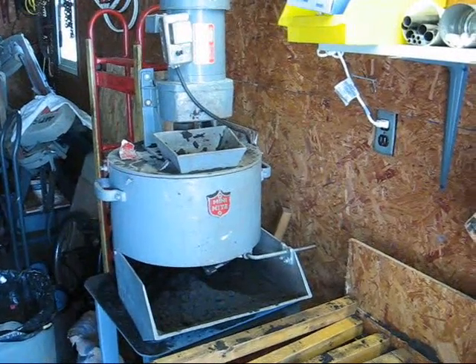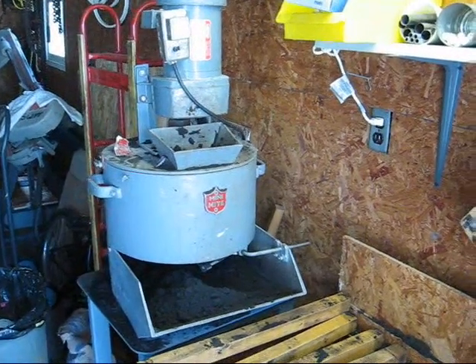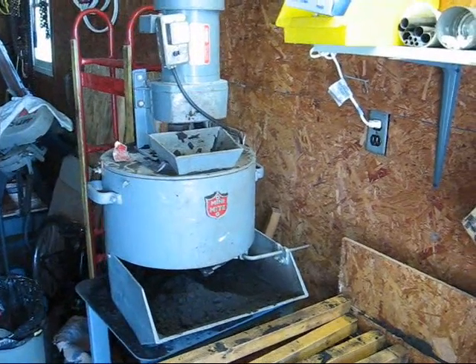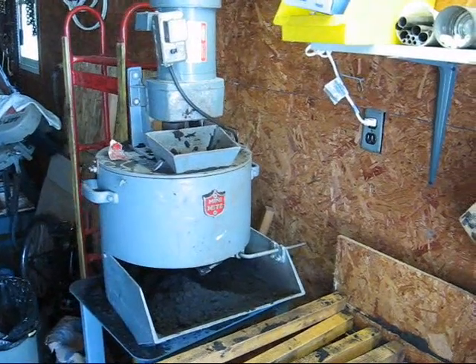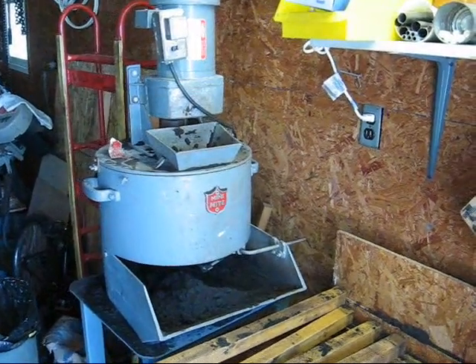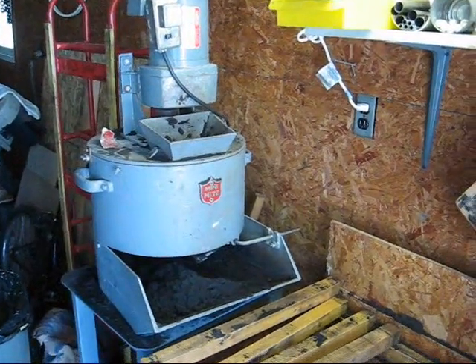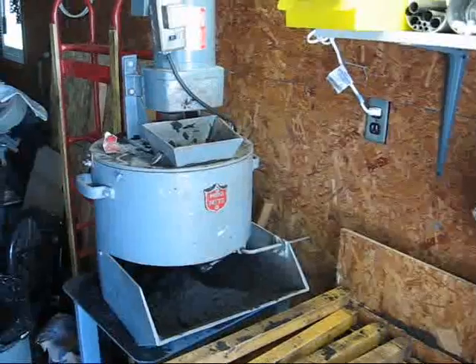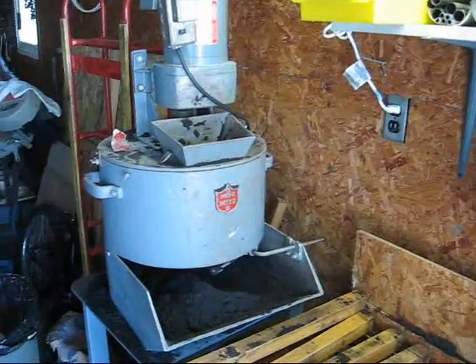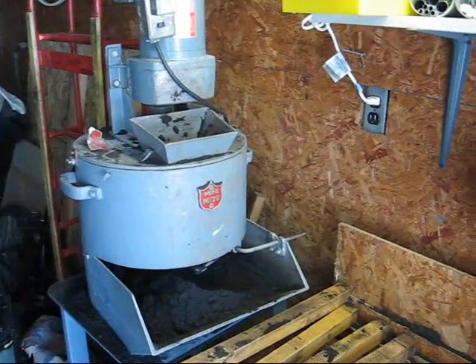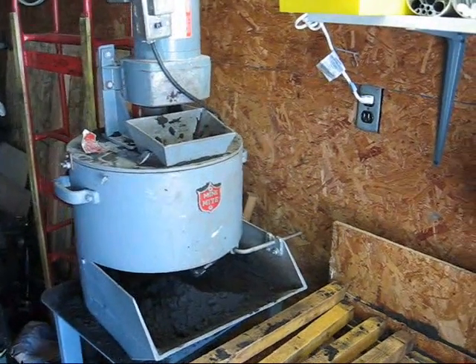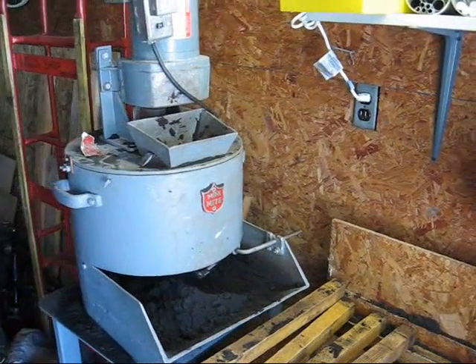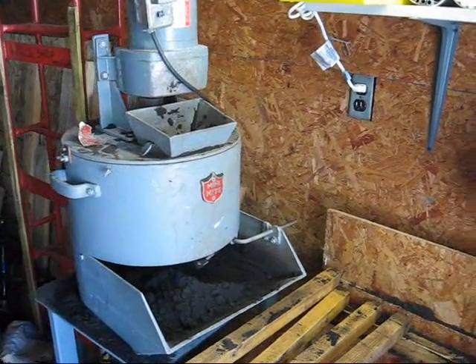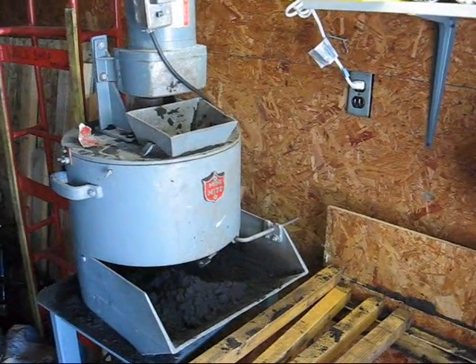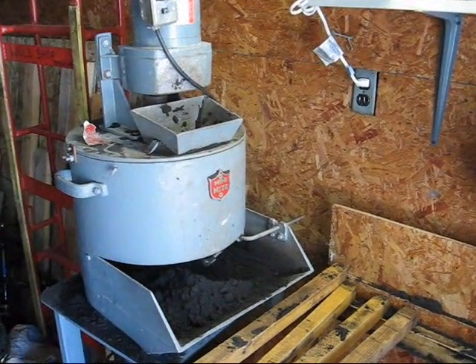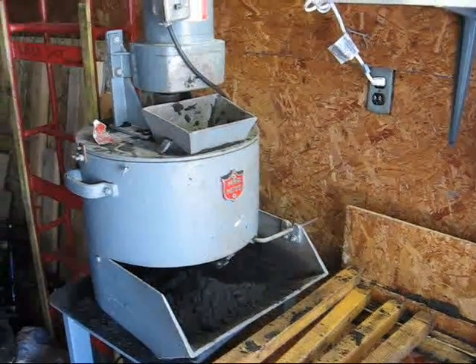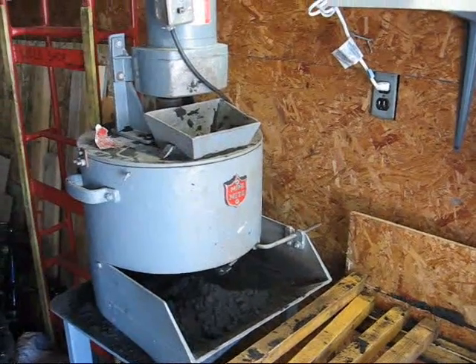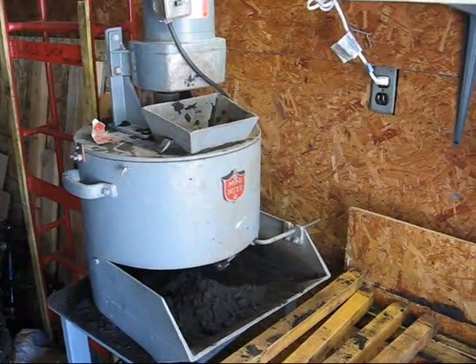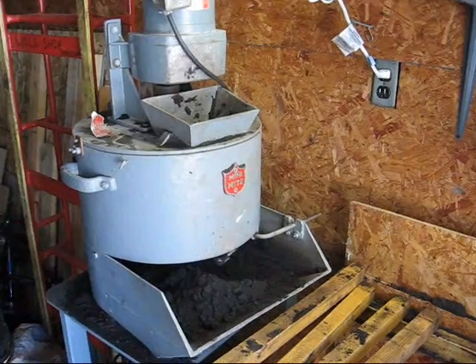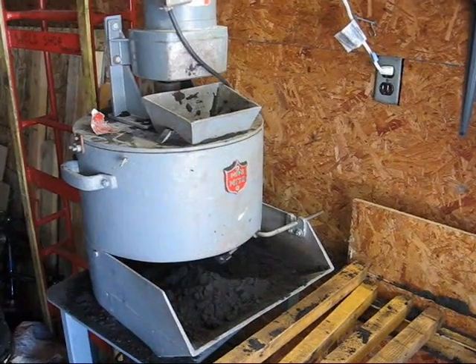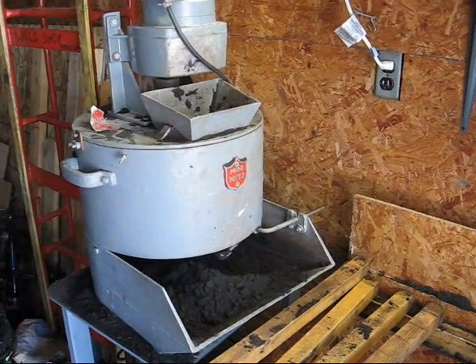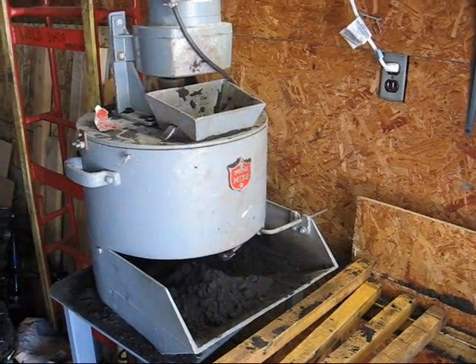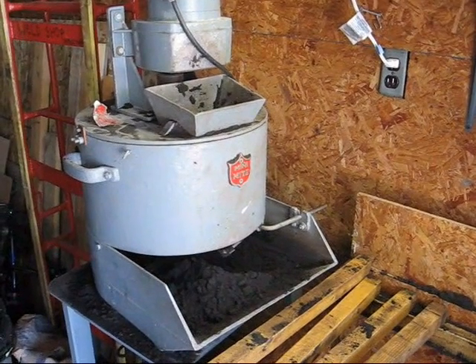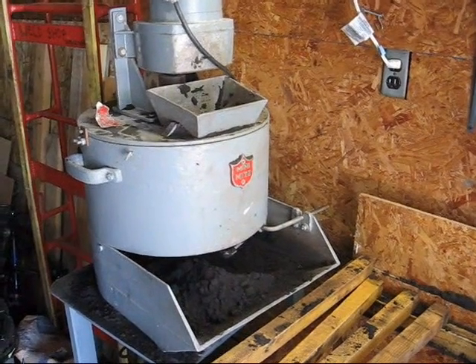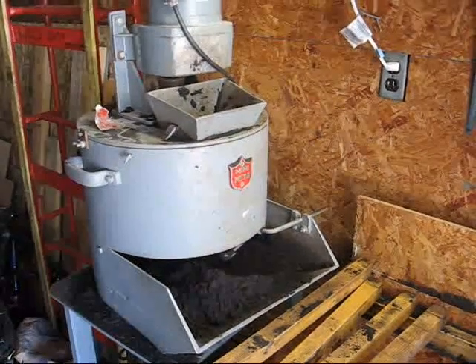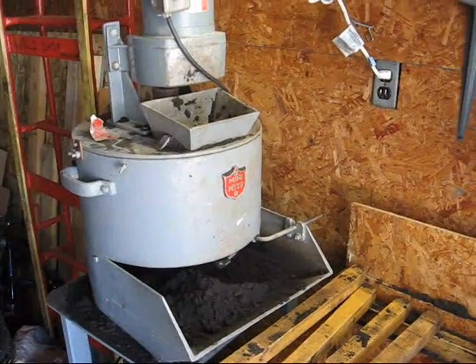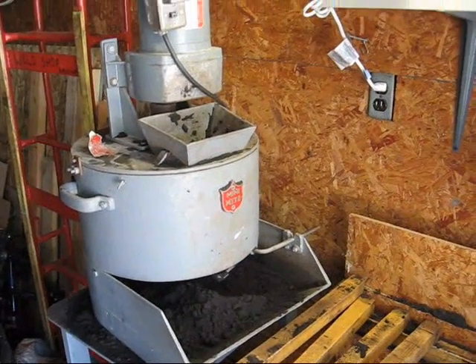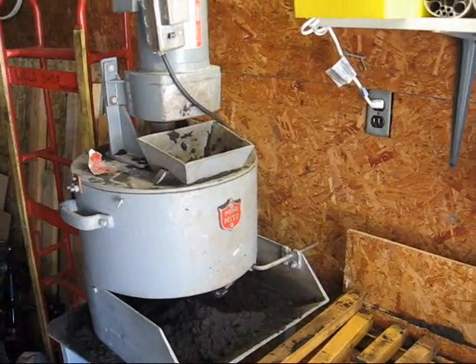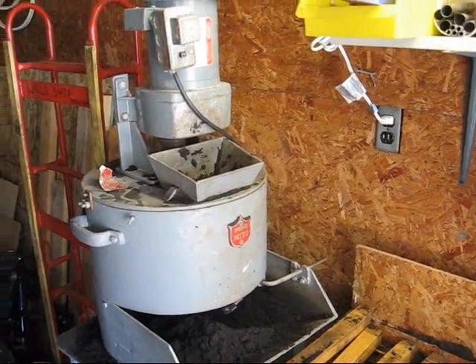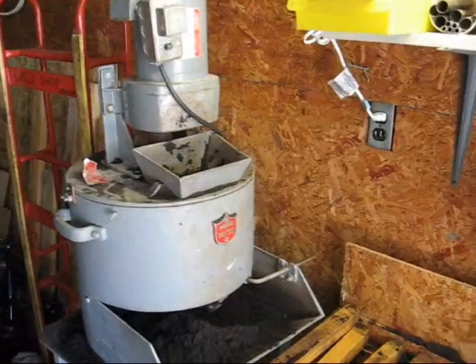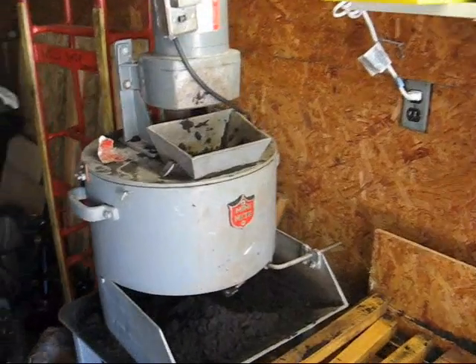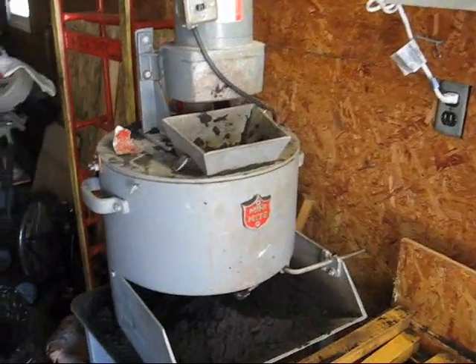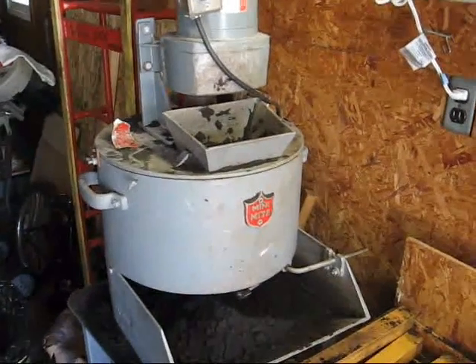This is my little Mighty Might Muller. It's a bit small — I think it only handles 40 or 50 pounds at a time — but it does a good job. I'm going to take a break here and take the thing apart to show you the workings on the inside.